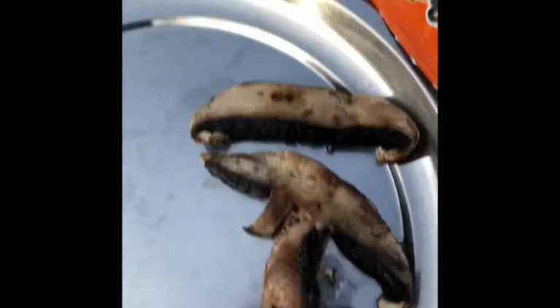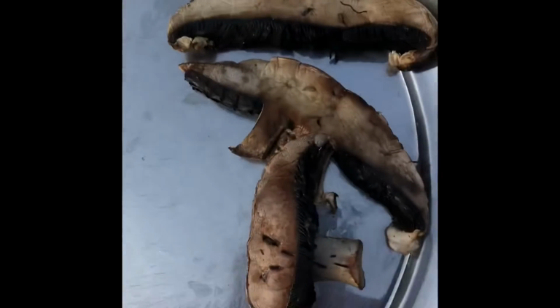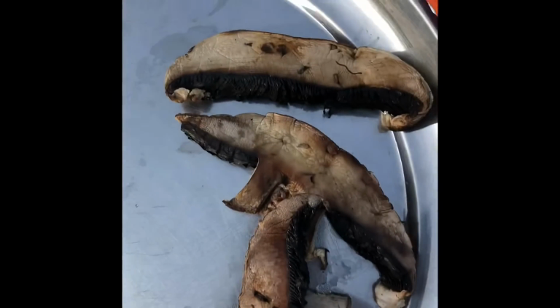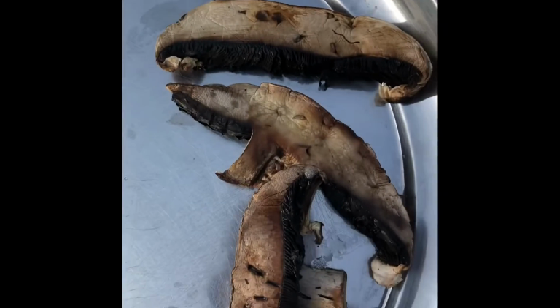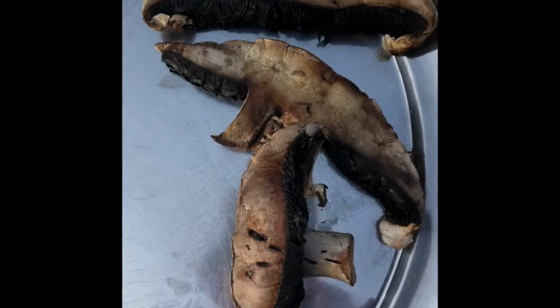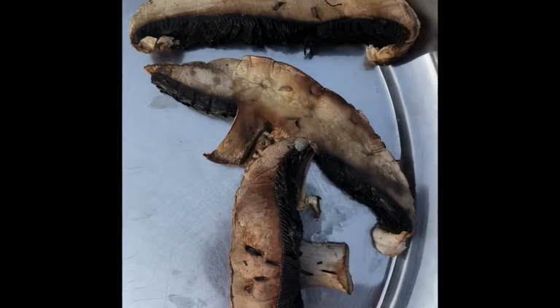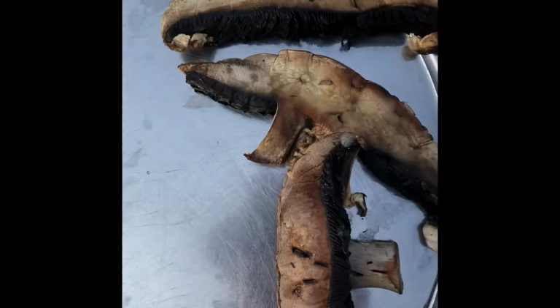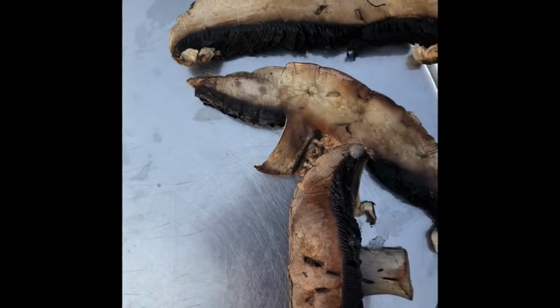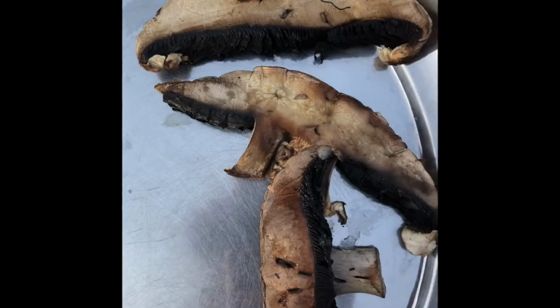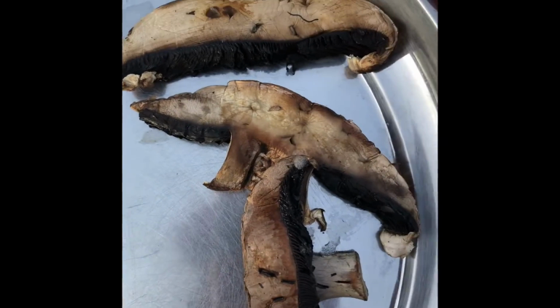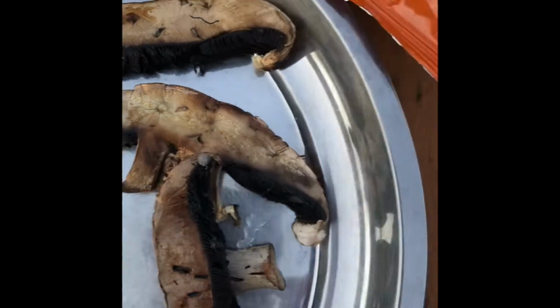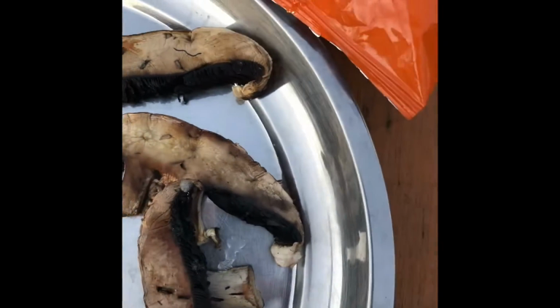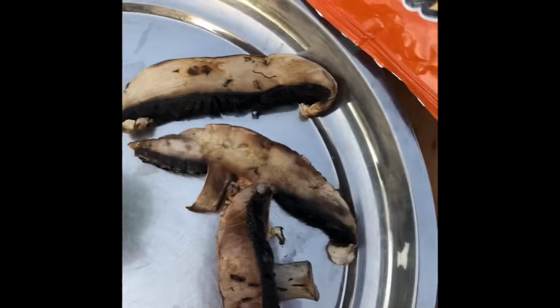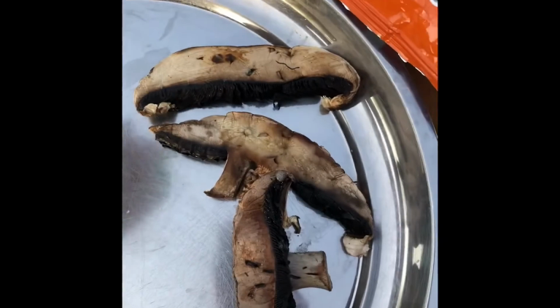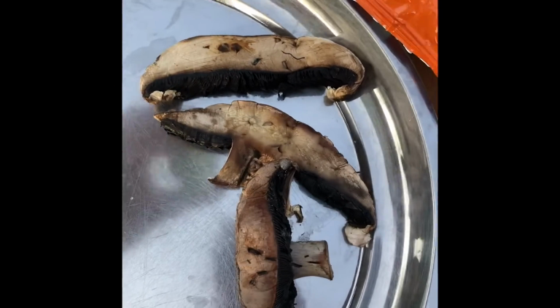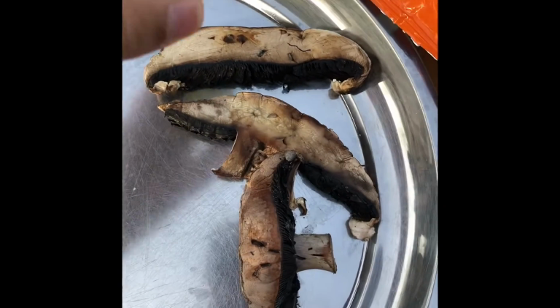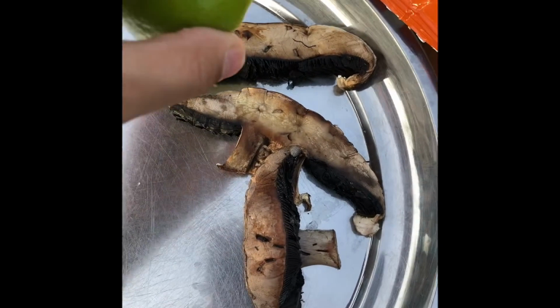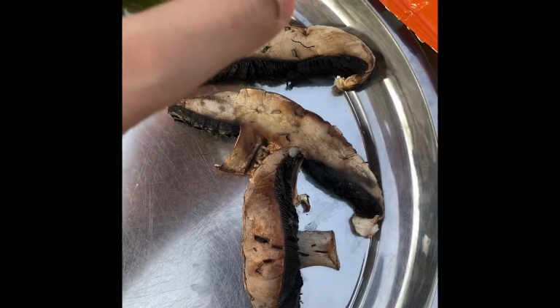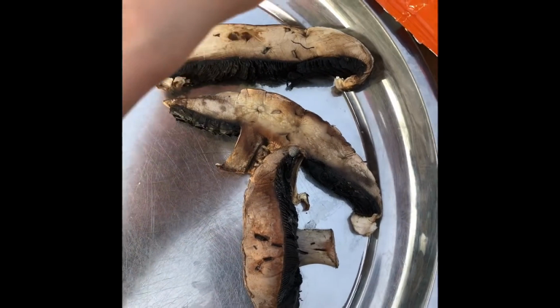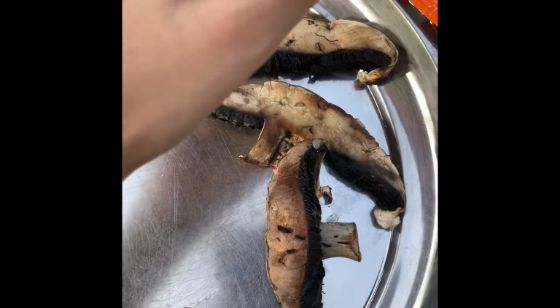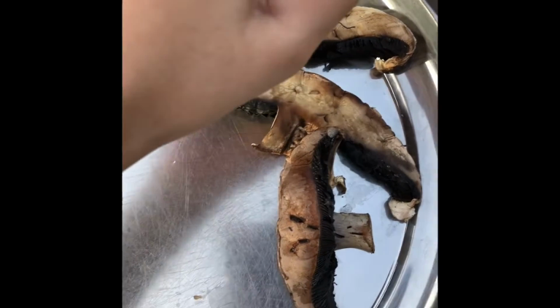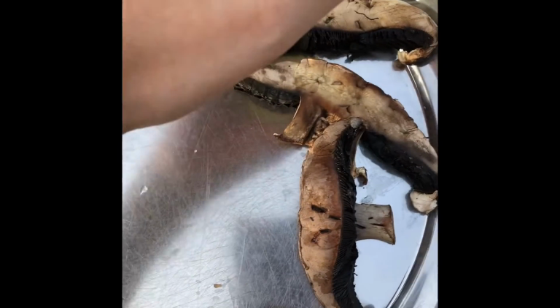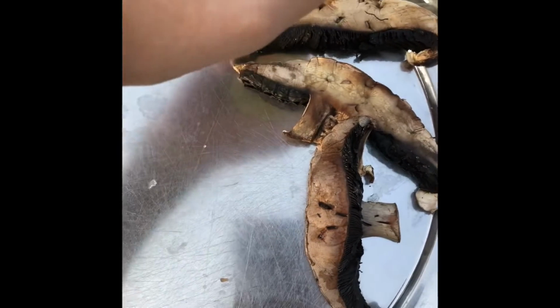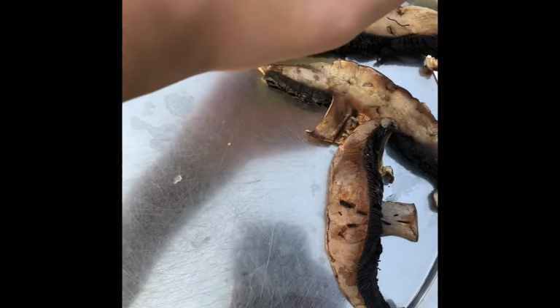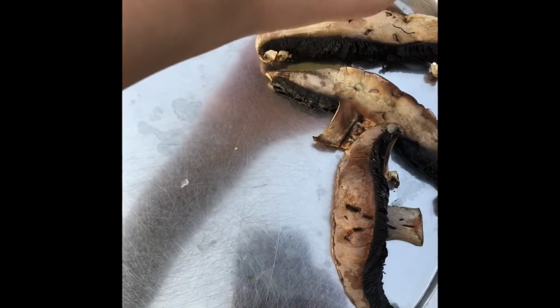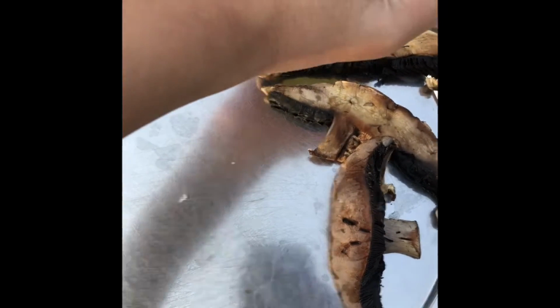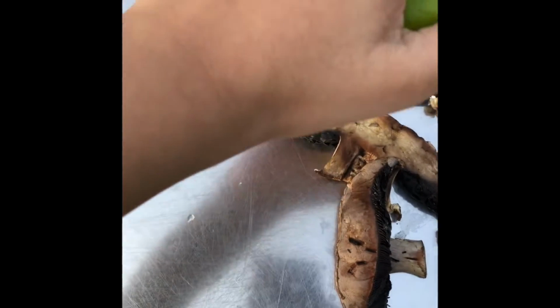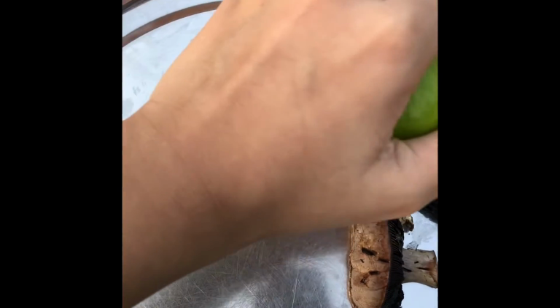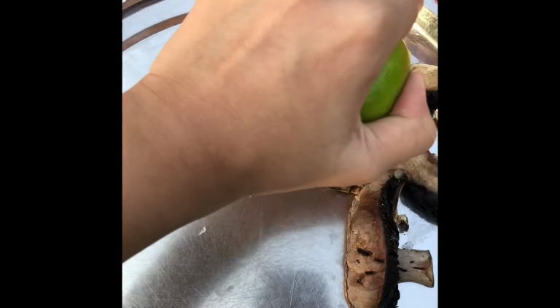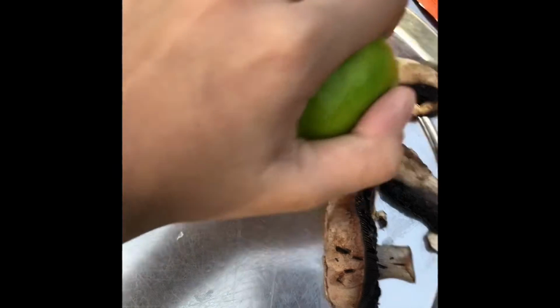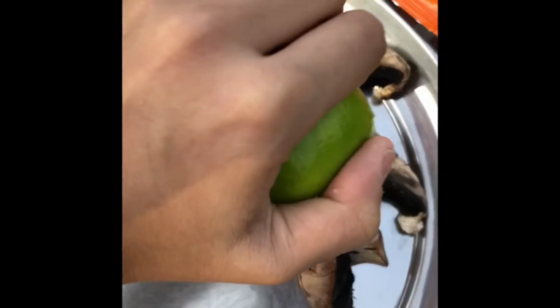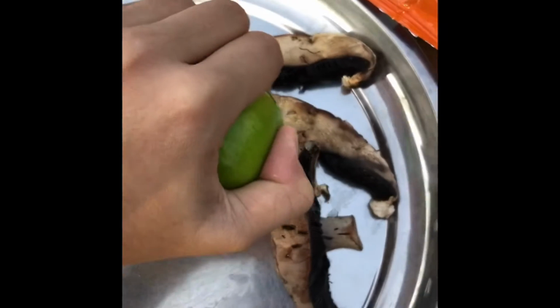Here we have our mushrooms and they are ready for some lemon. Just take your lemon and squeeze it — not too much, though, or the taste of the mushroom is going to go away.